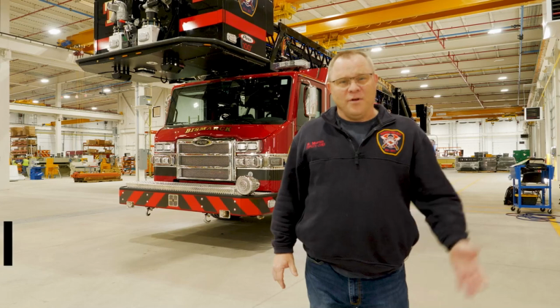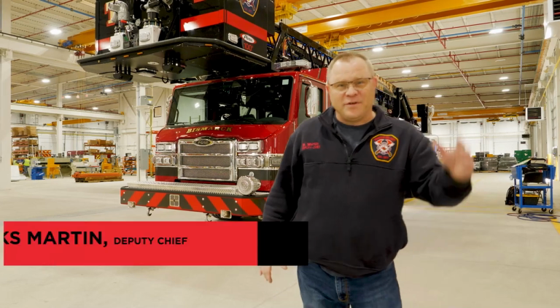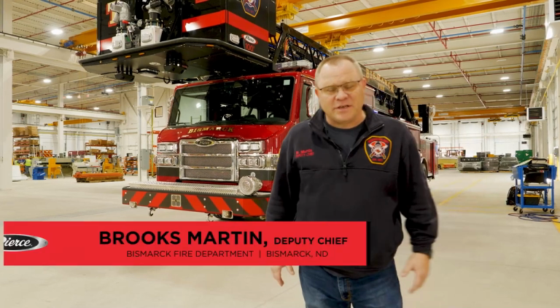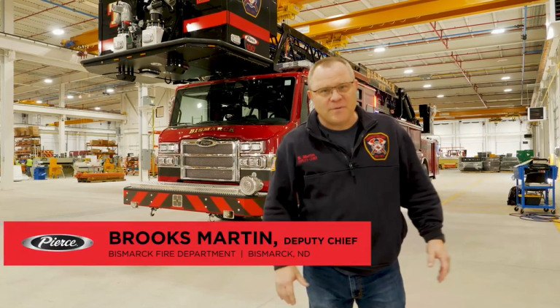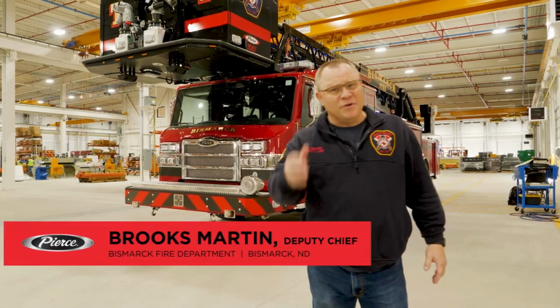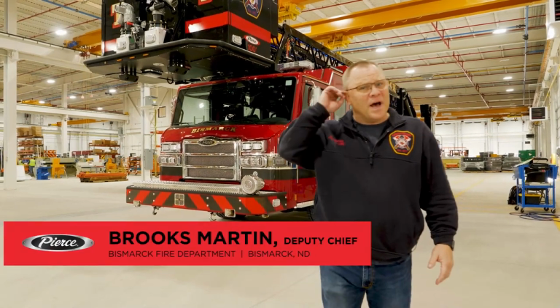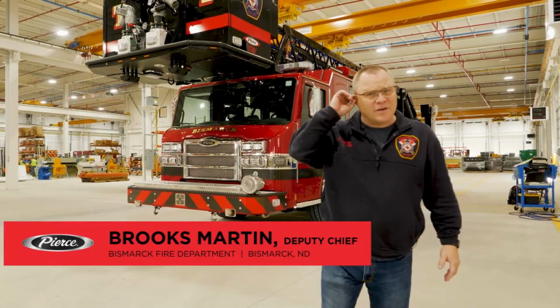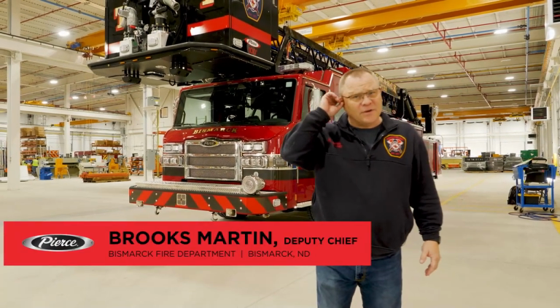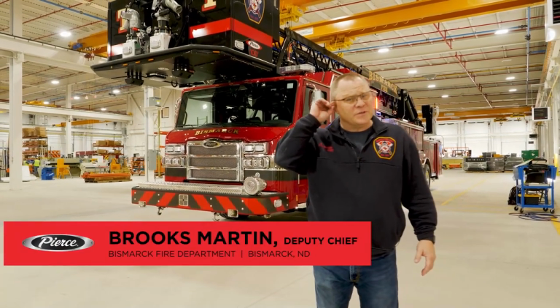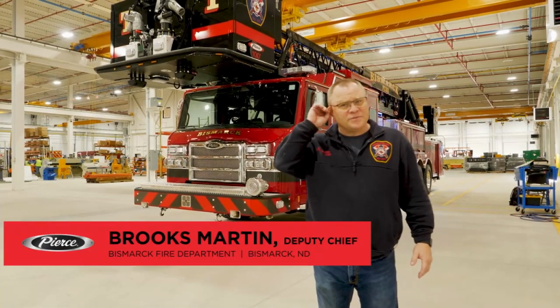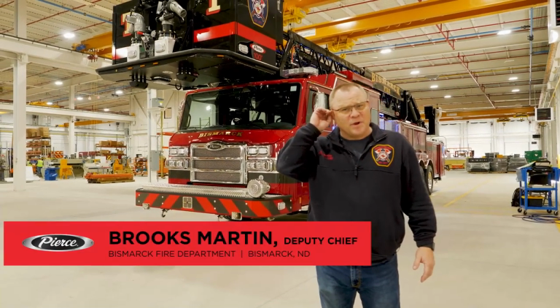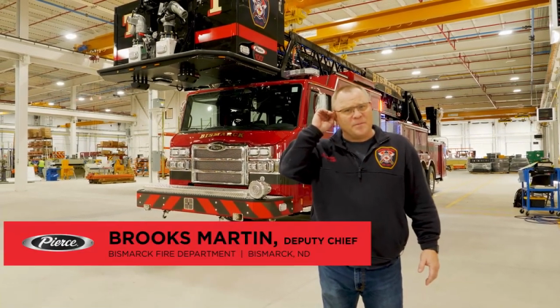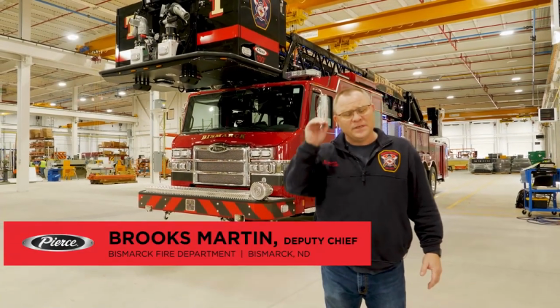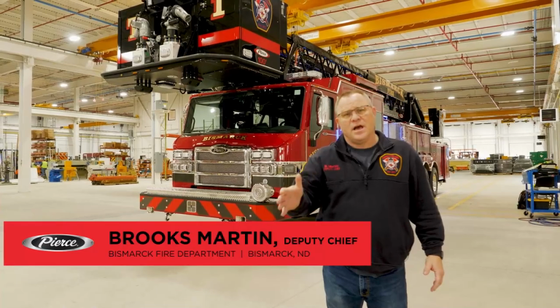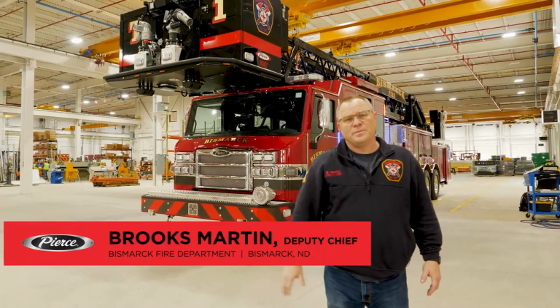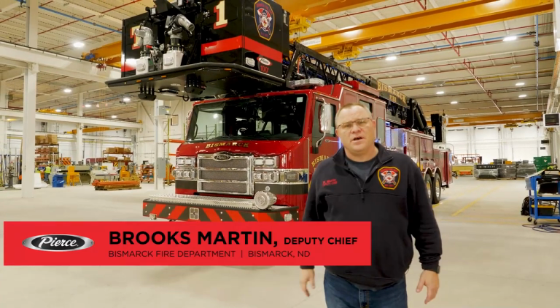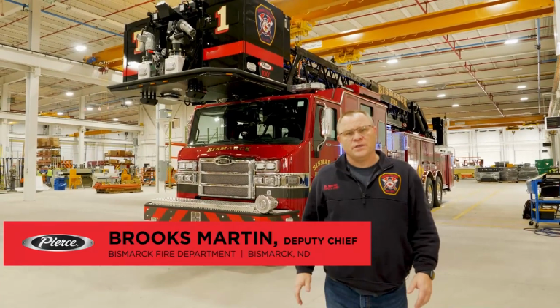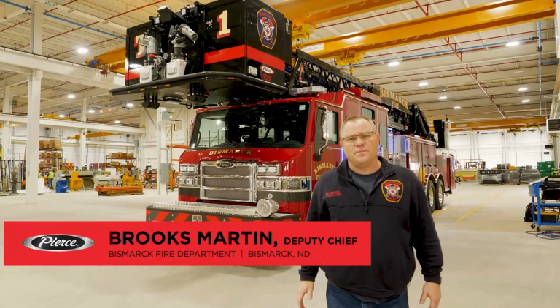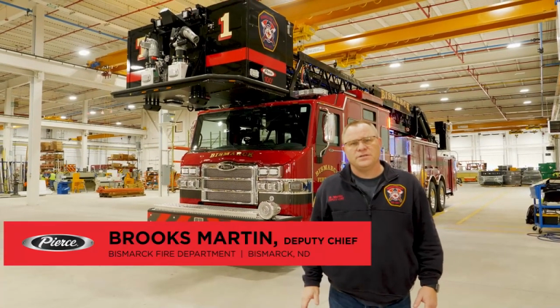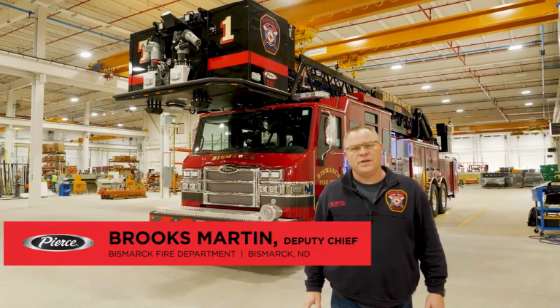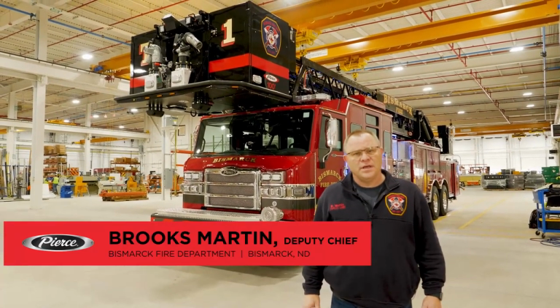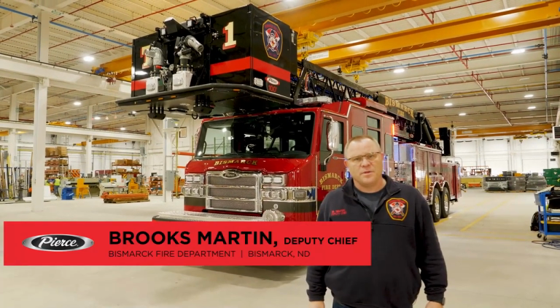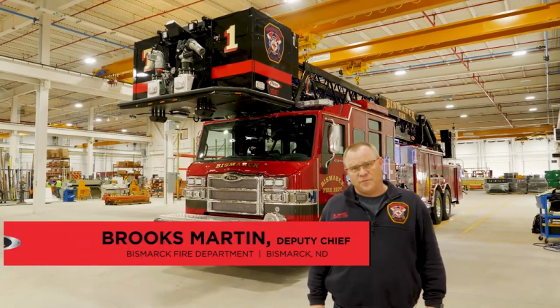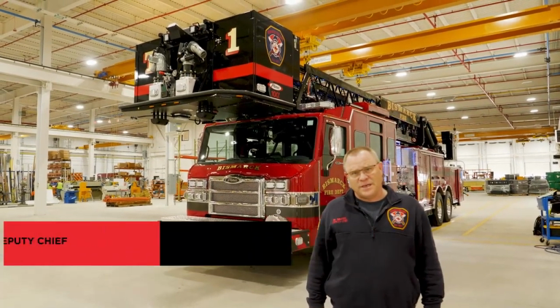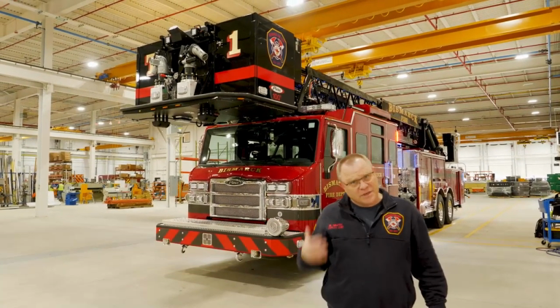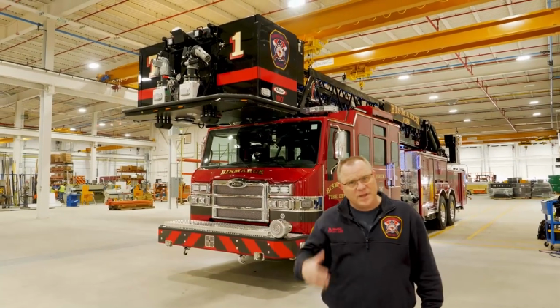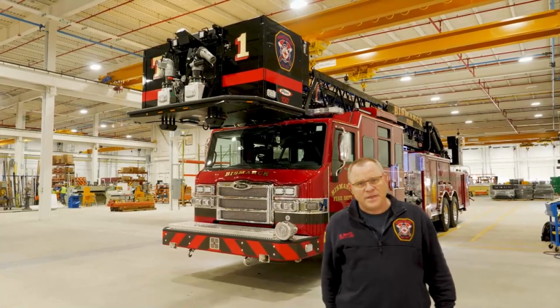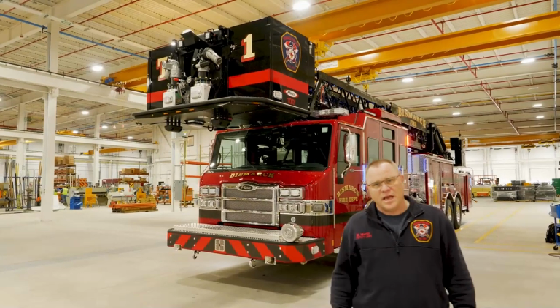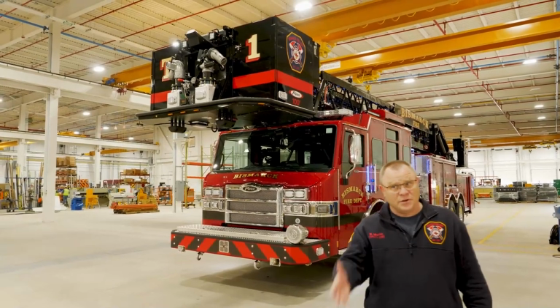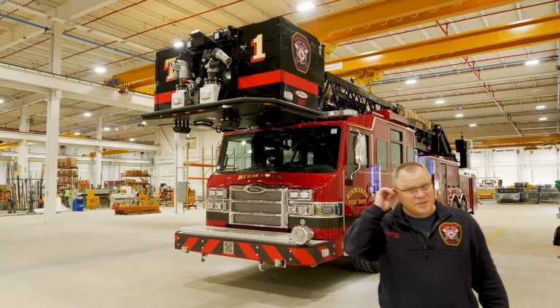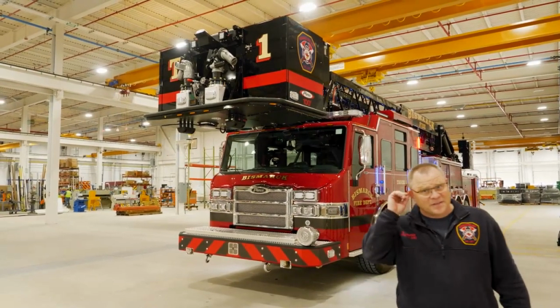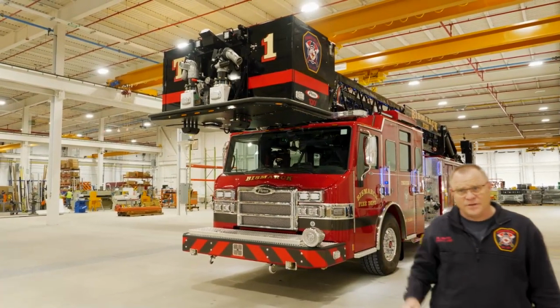Good afternoon. I'd like to show you around our new ladder truck that we've just purchased for the Bismarck Fire Department. We've purchased a 100-foot Pierce Aerial with a platform on it, as you can see behind me, and I'd like to show you some features of that this afternoon.